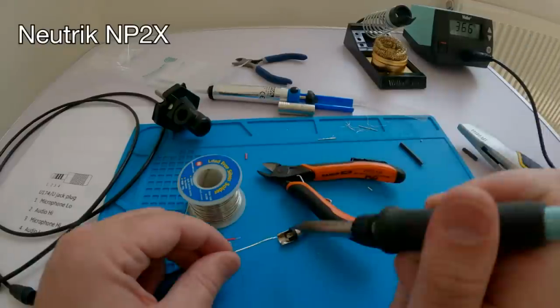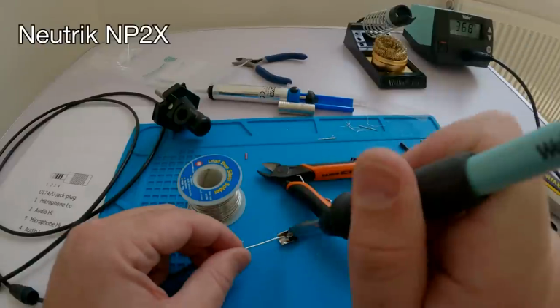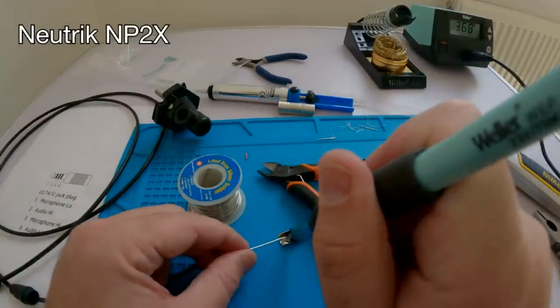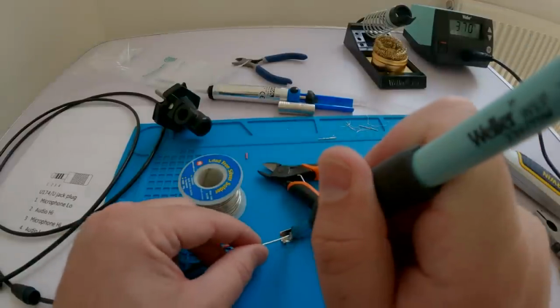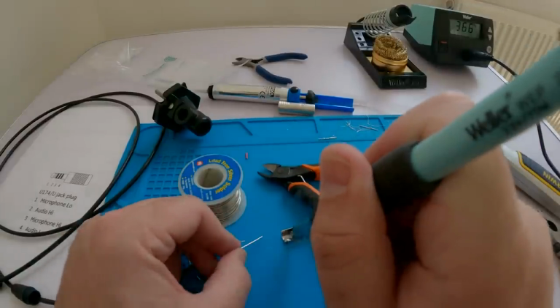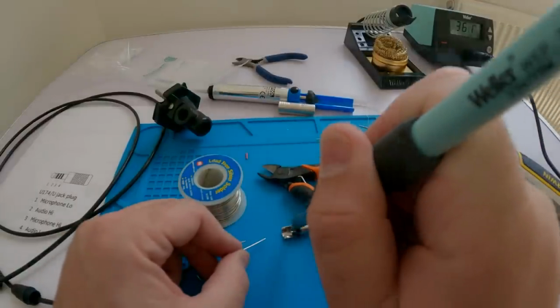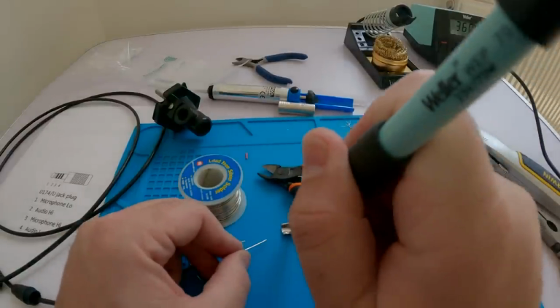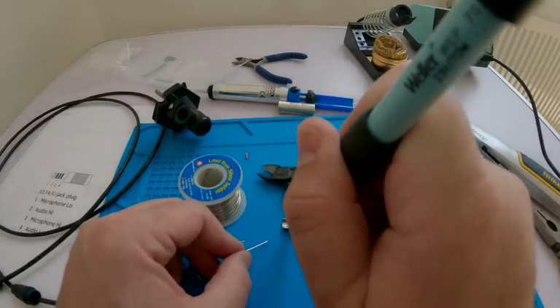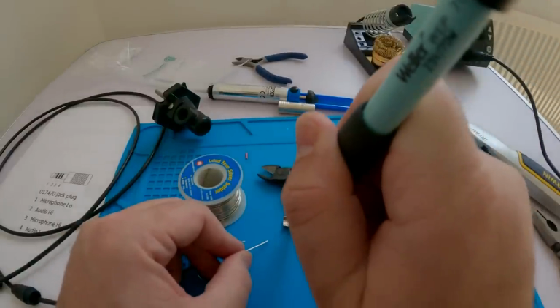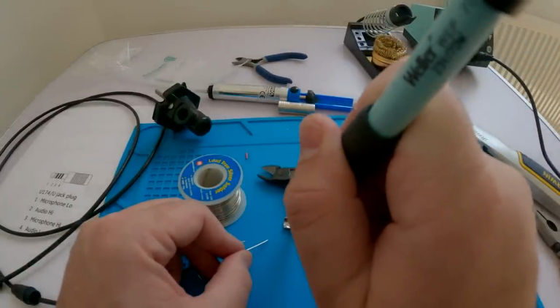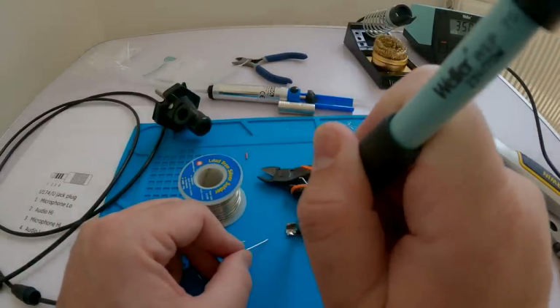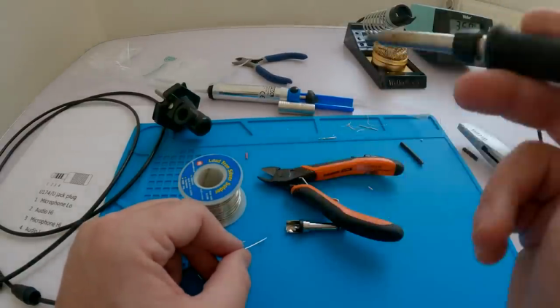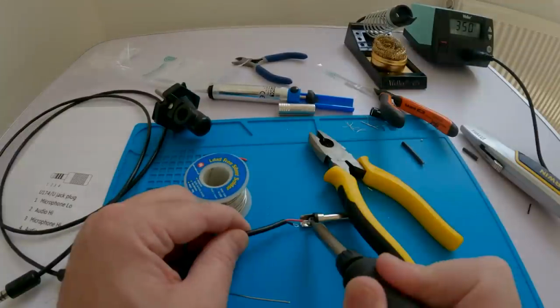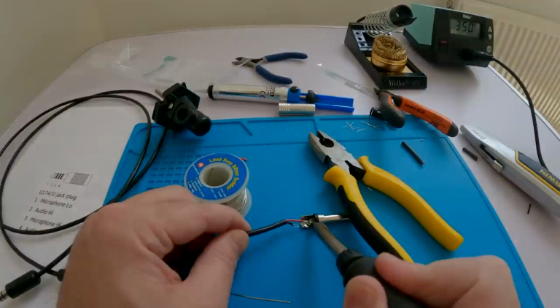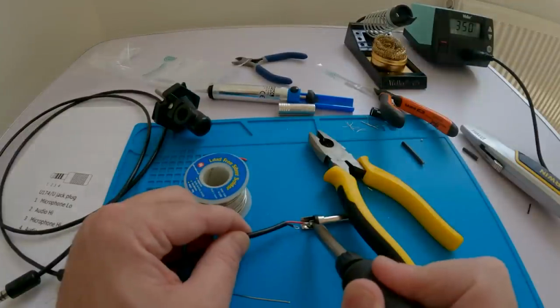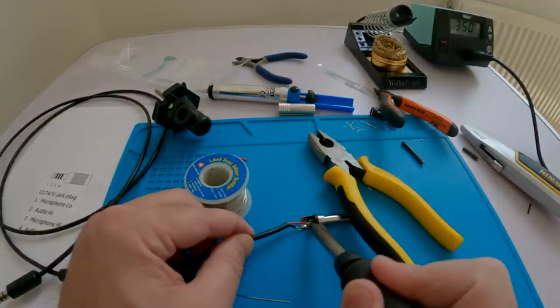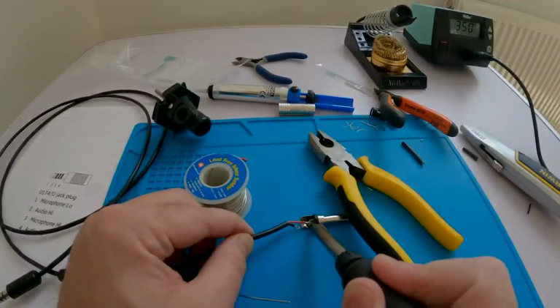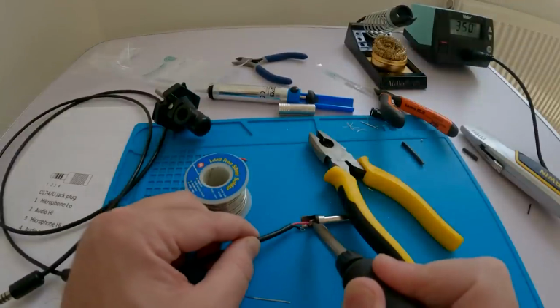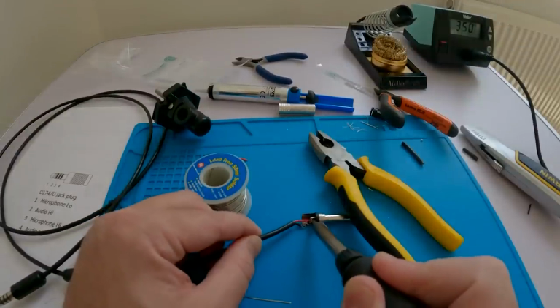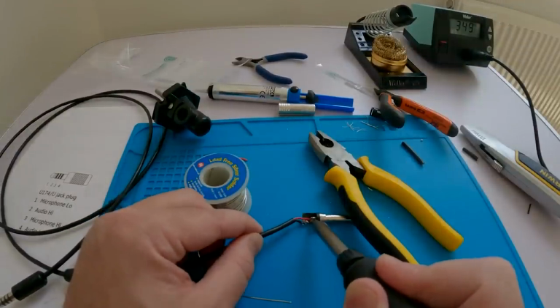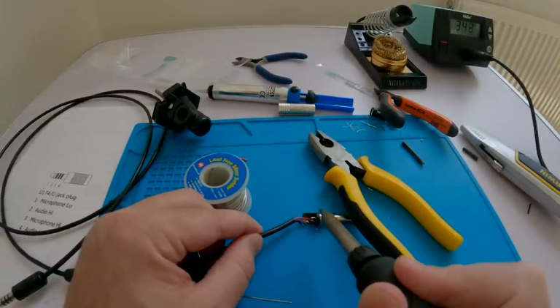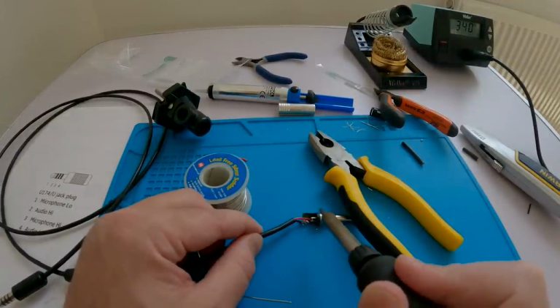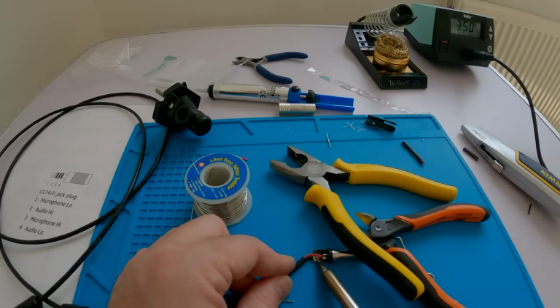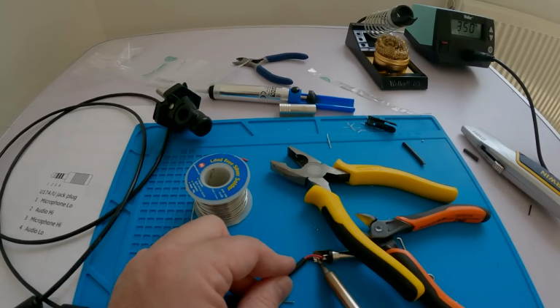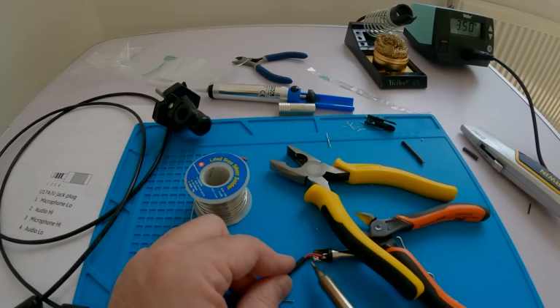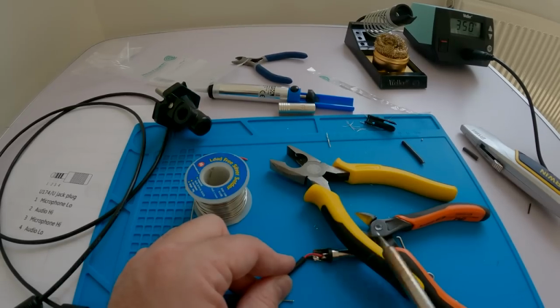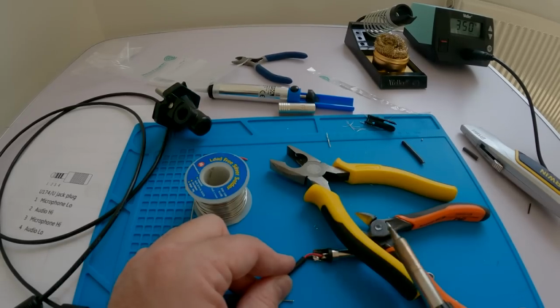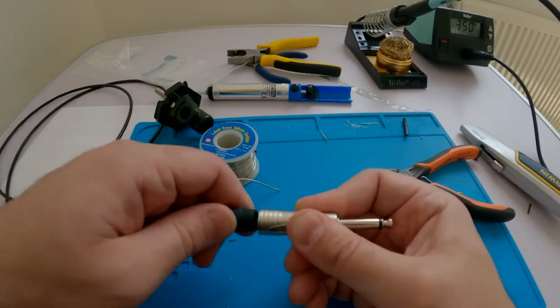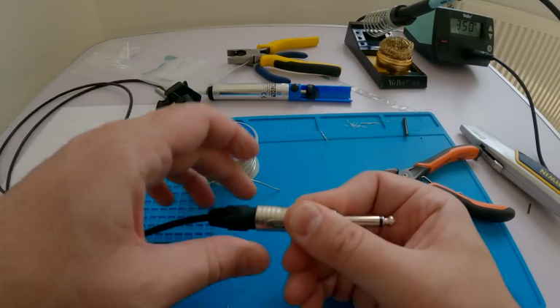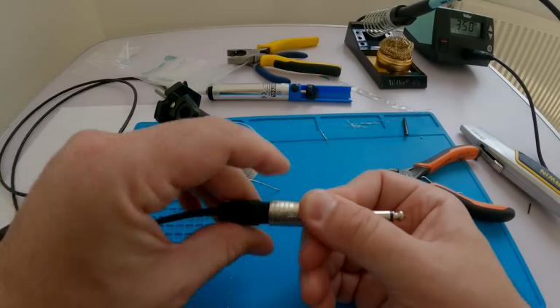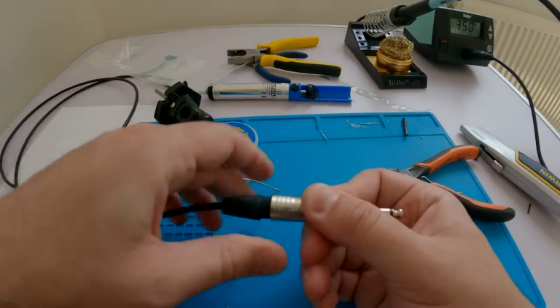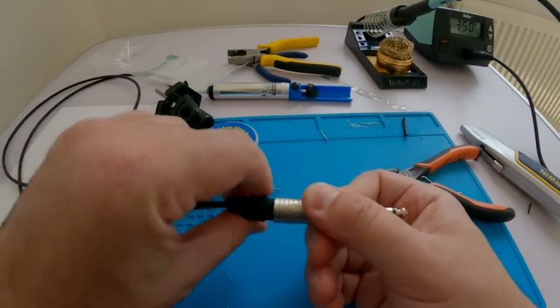I soldered it onto the end of the connector, which is a Neutrik two-pole quarter-inch jack. The trick here that I always forget but remembered this time is to put the connector boot on before you solder it on, because you've got a connector at the other end and you can't put it on otherwise.